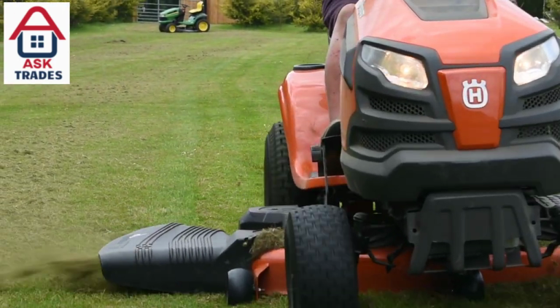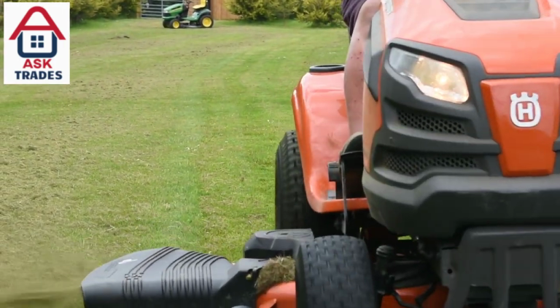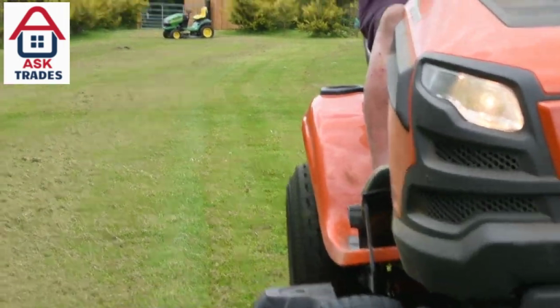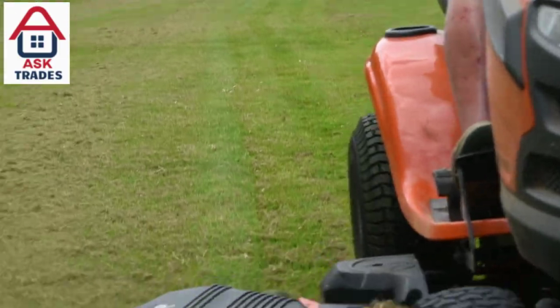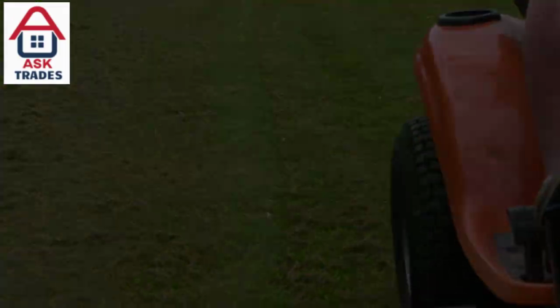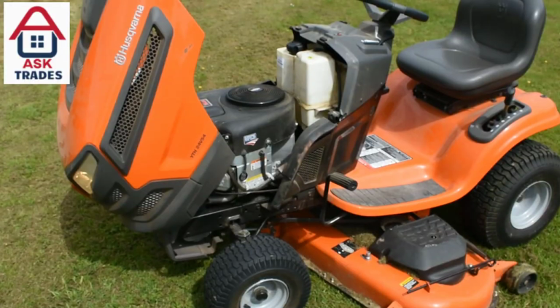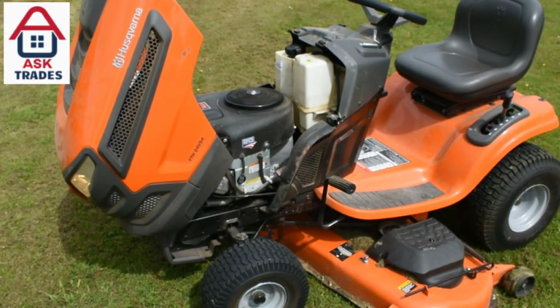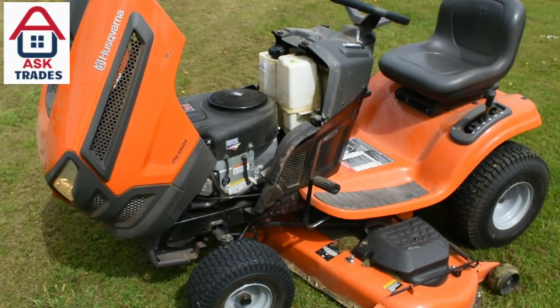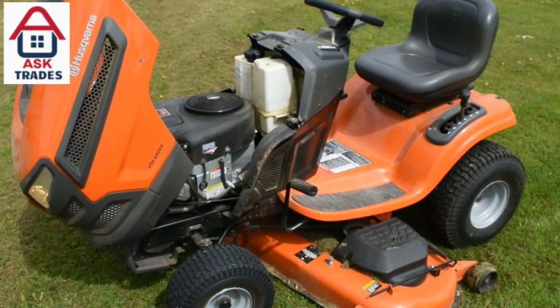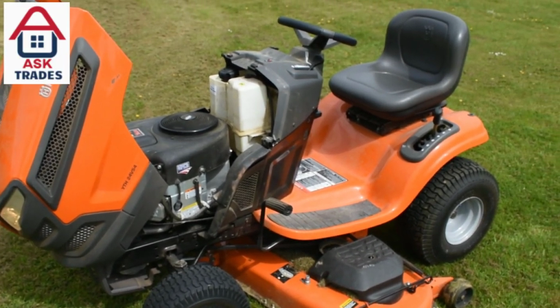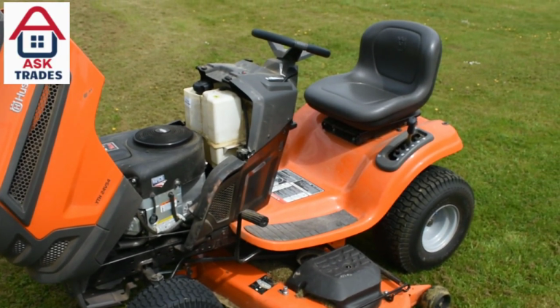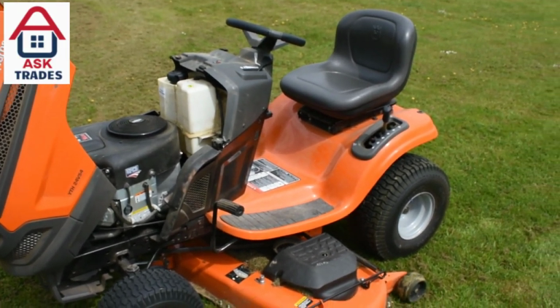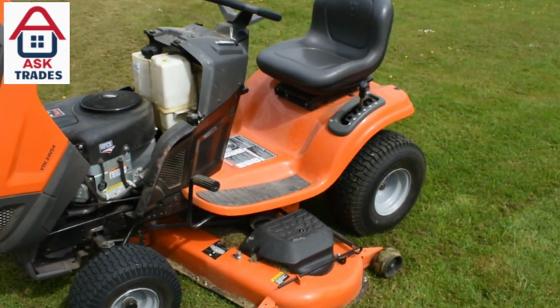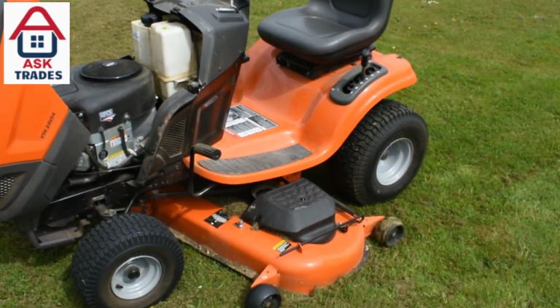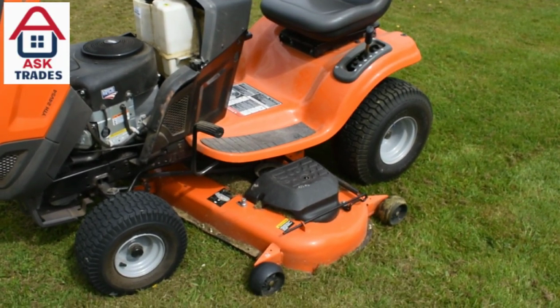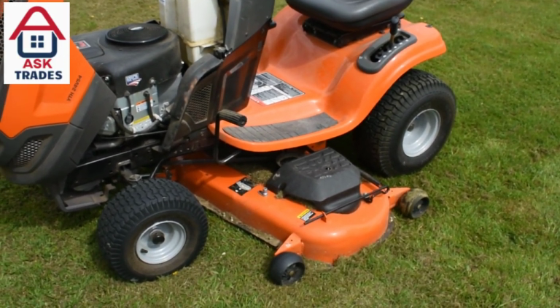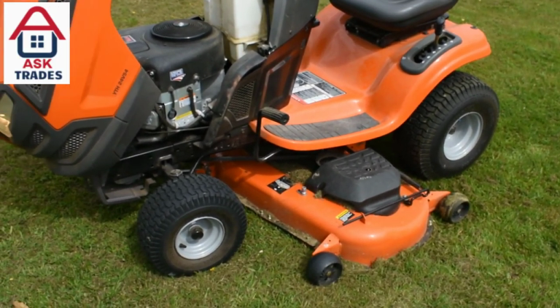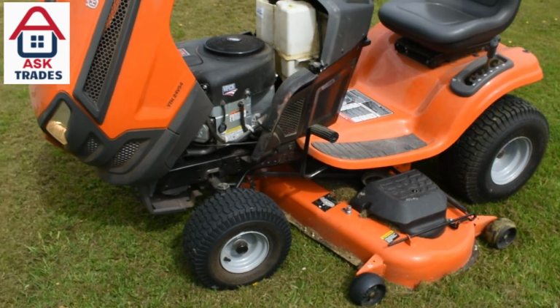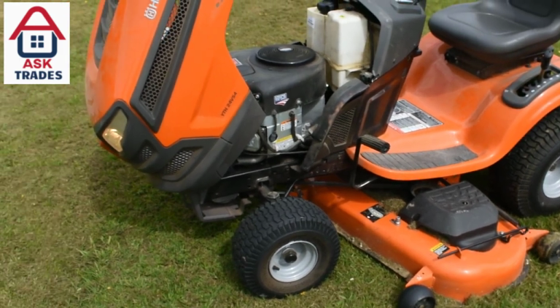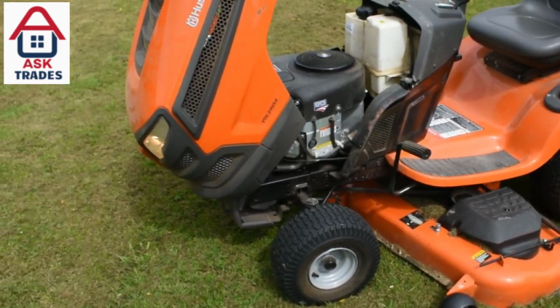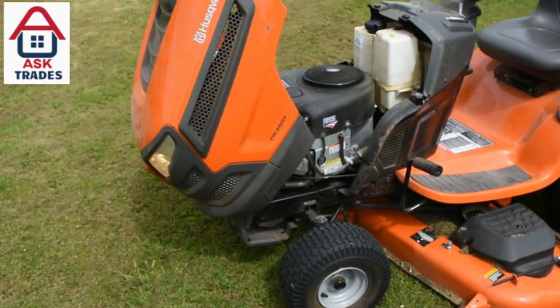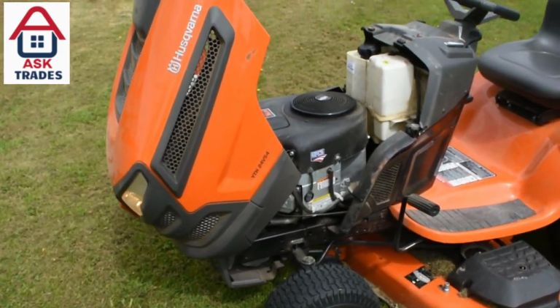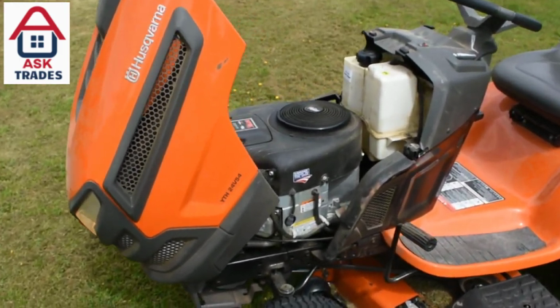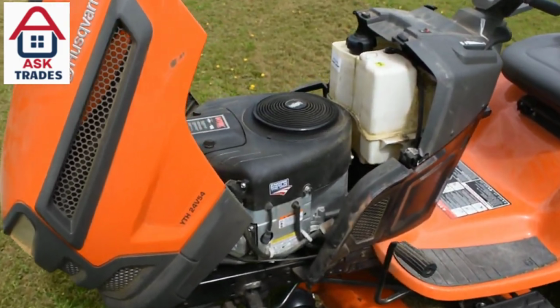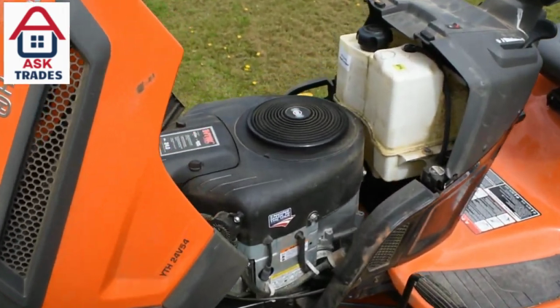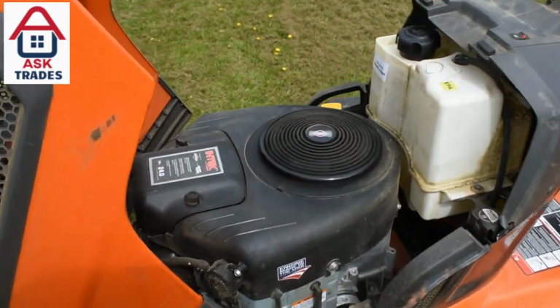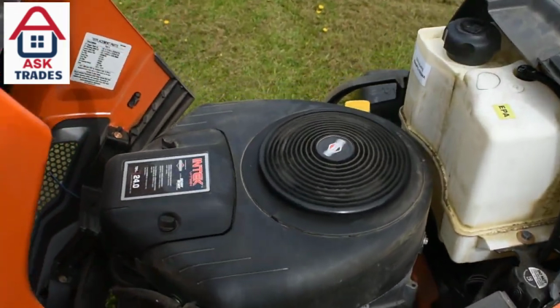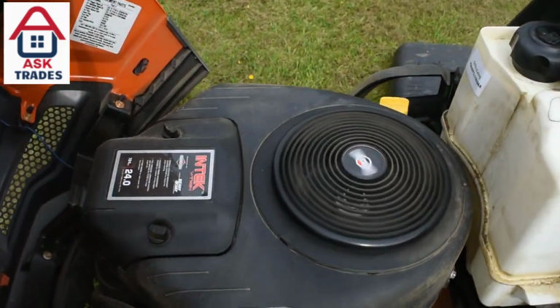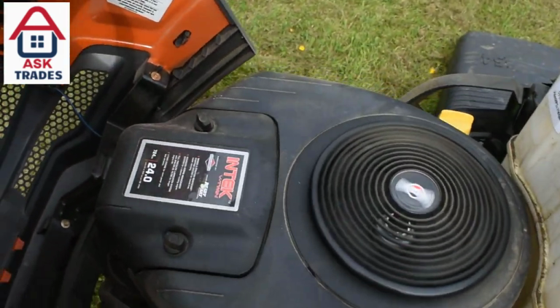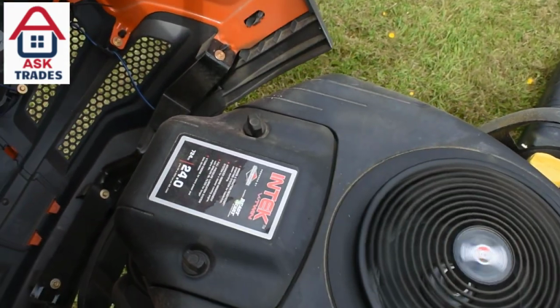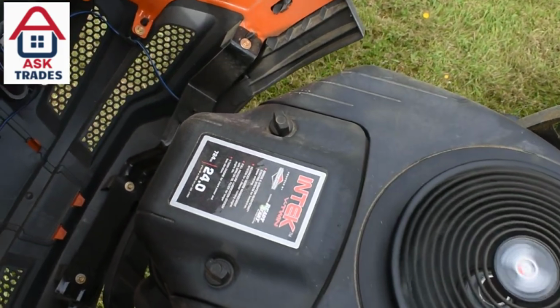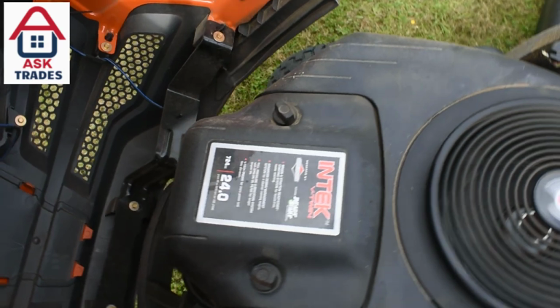Hello everyone, welcome to the AskTrades YouTube channel. Here we have another great review — a long-term review on the Husqvarna YTH 24V54.